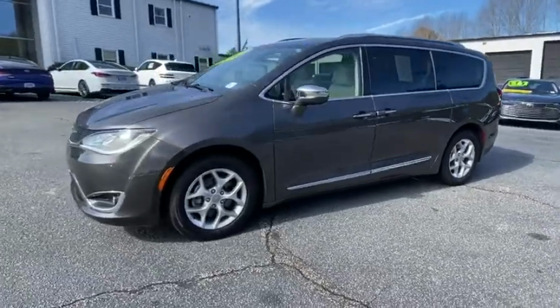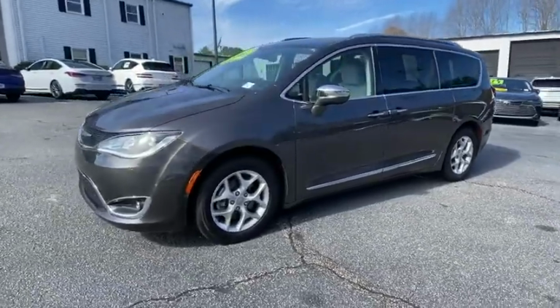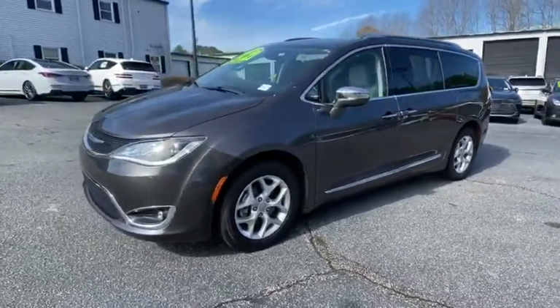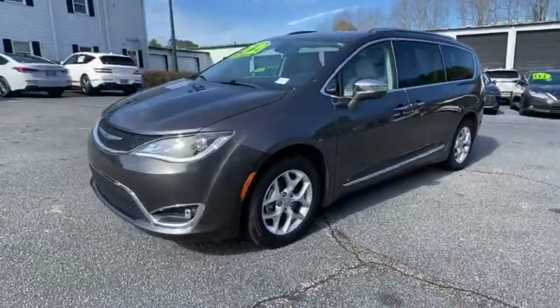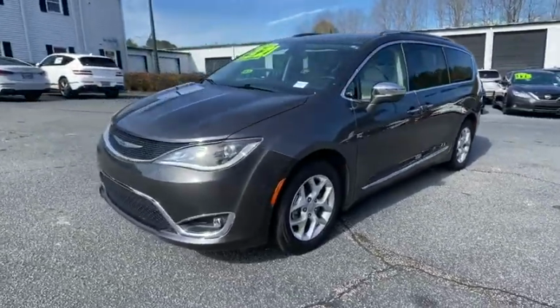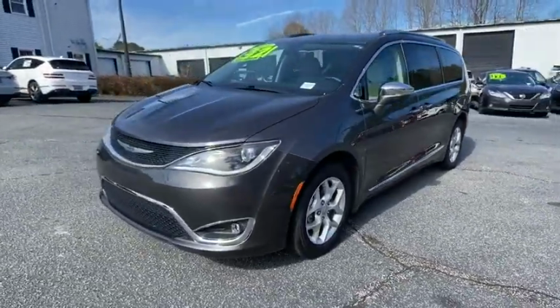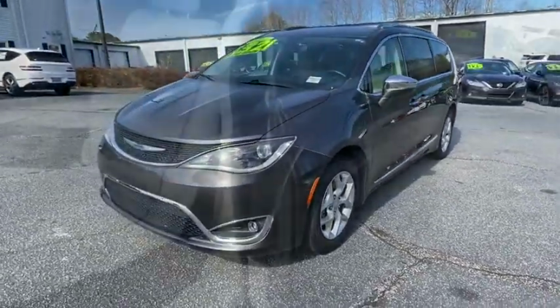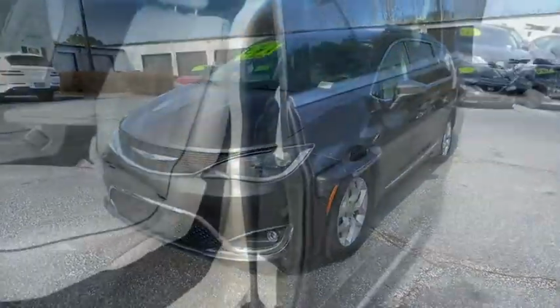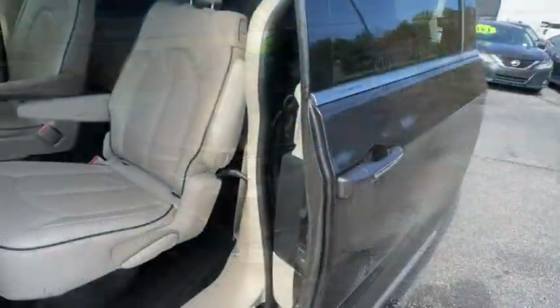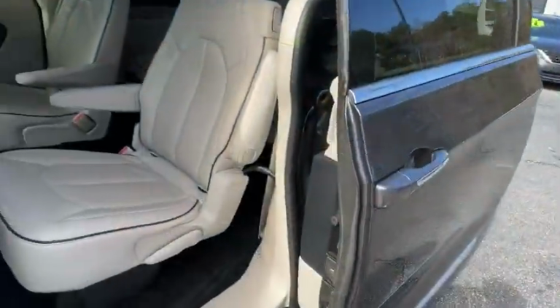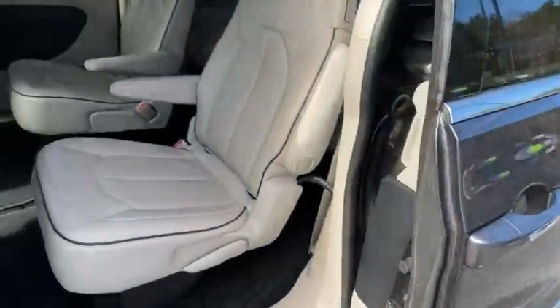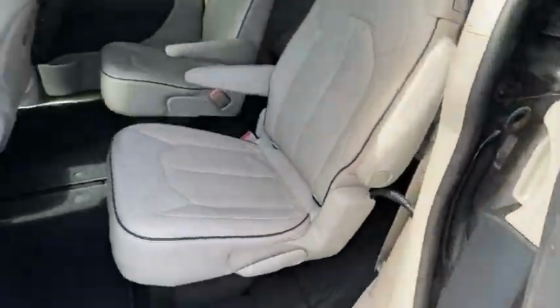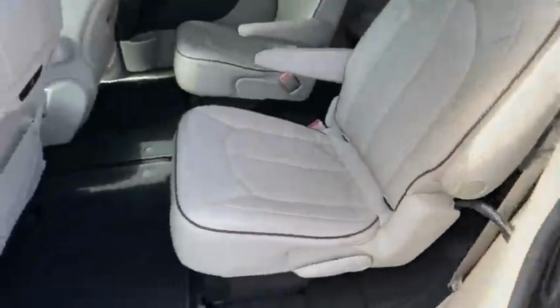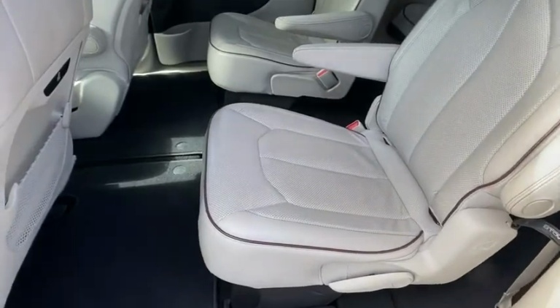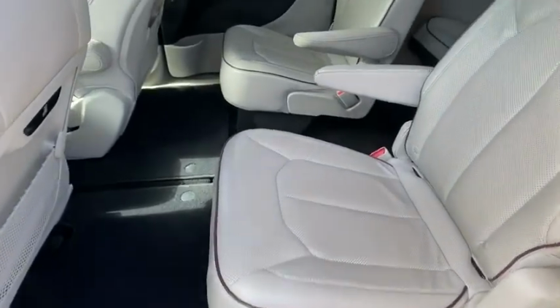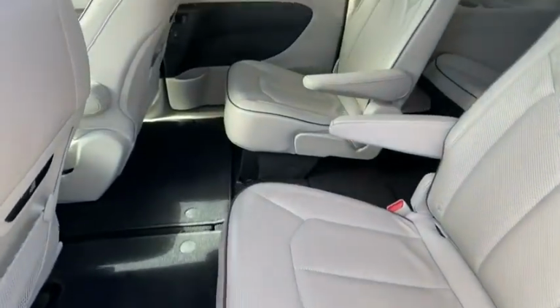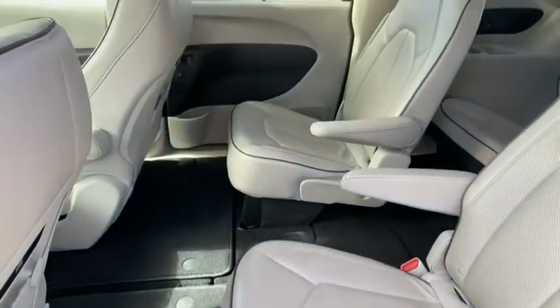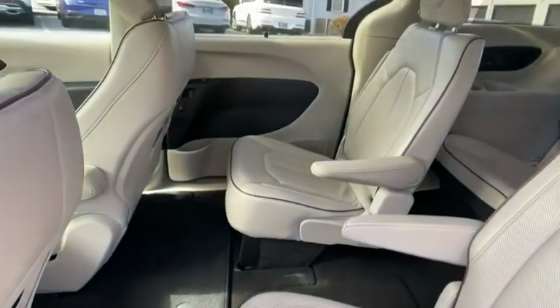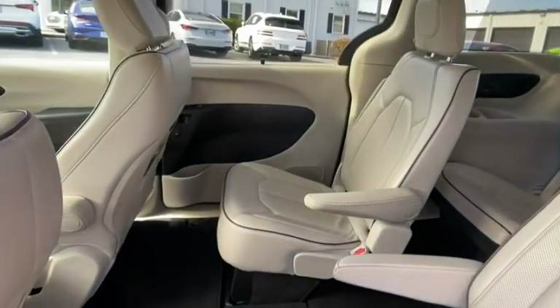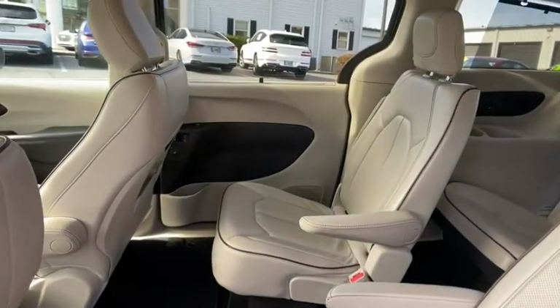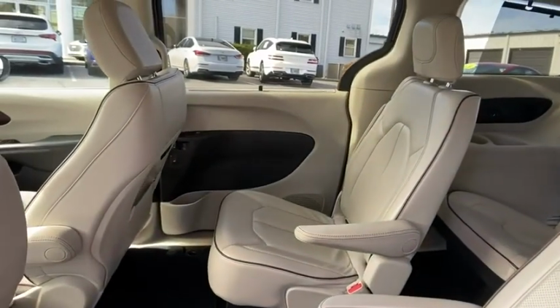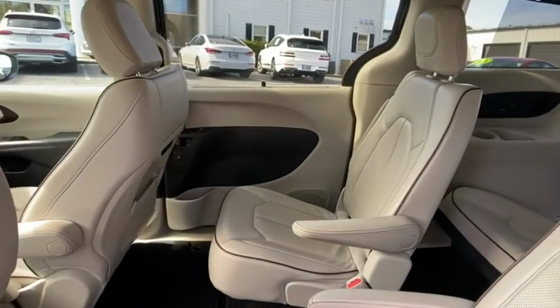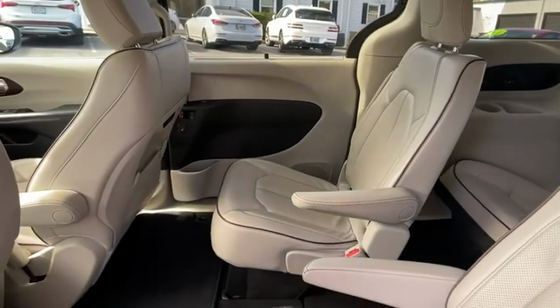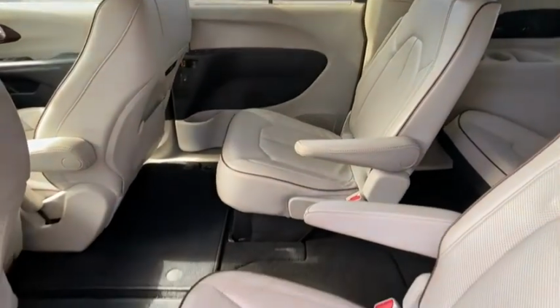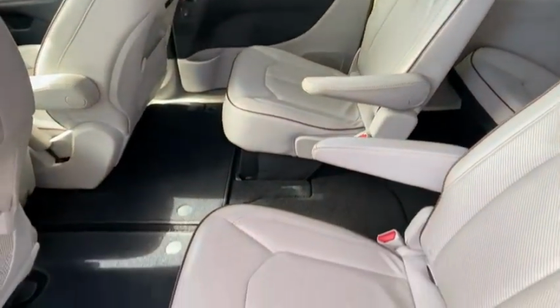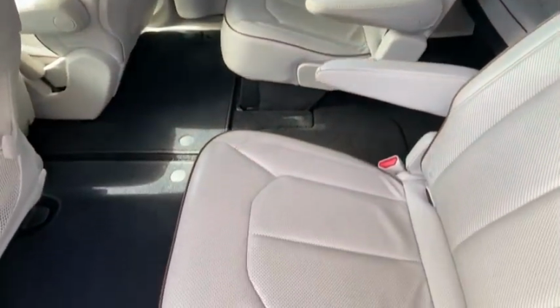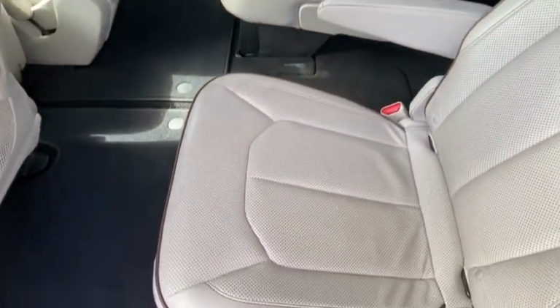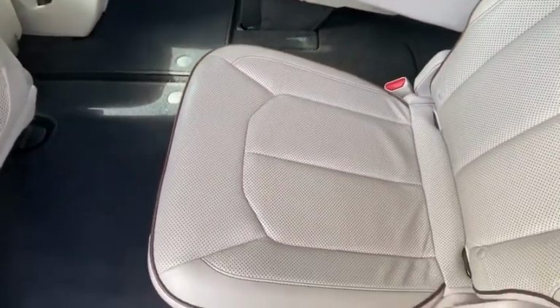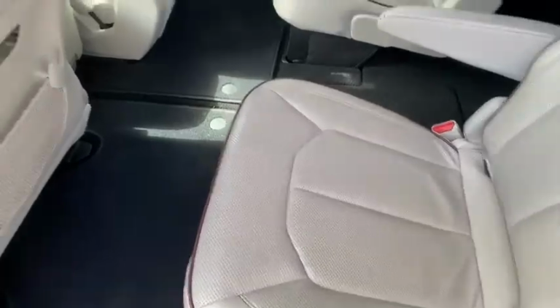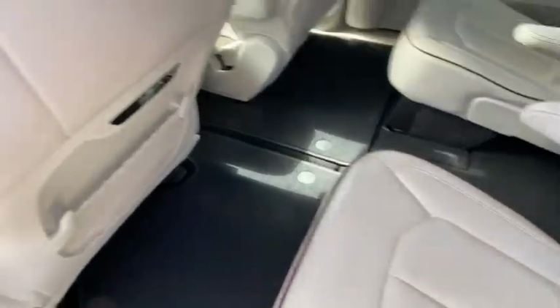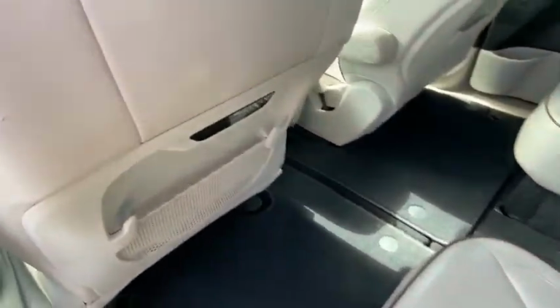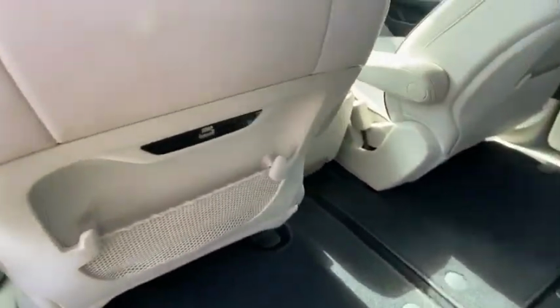traction control, power liftgate, navigation system, dual airbags, alloy wheels, power steering, four-wheel disc brakes, universal garage door opener, heated steering wheel, compass.